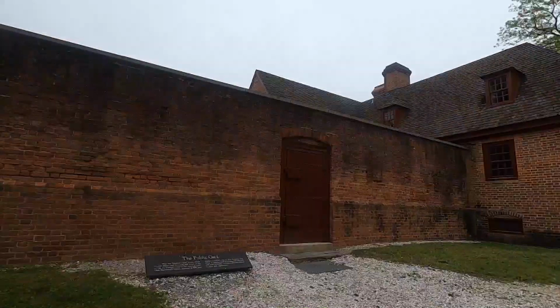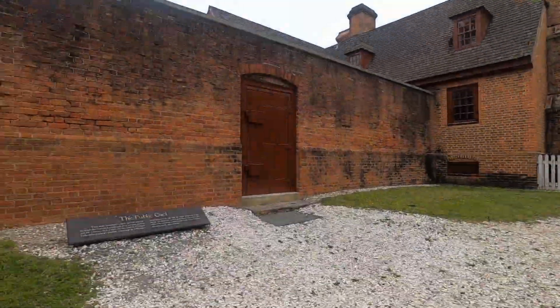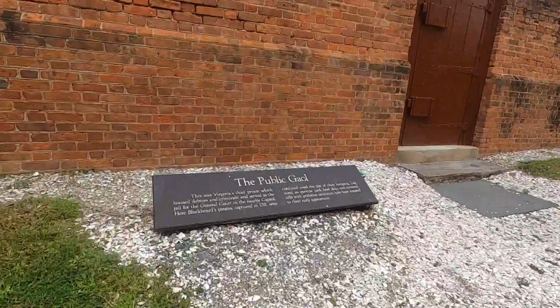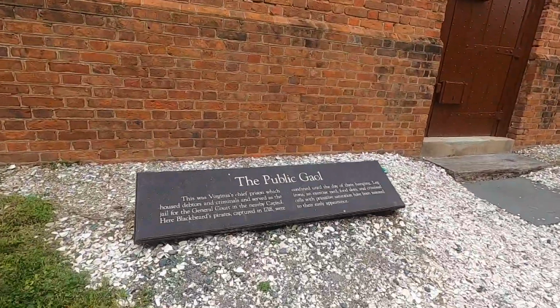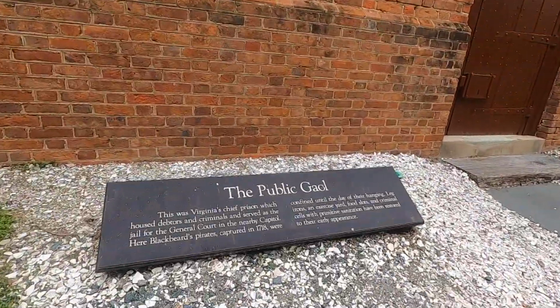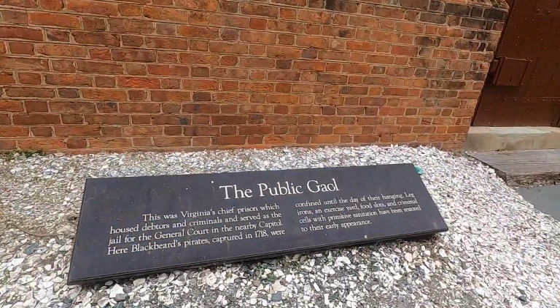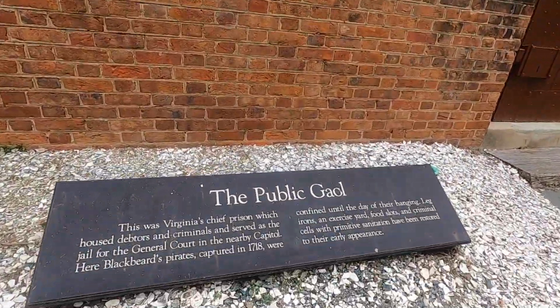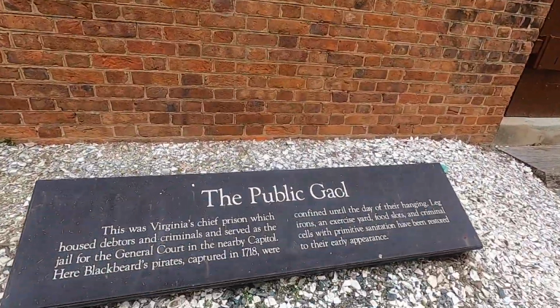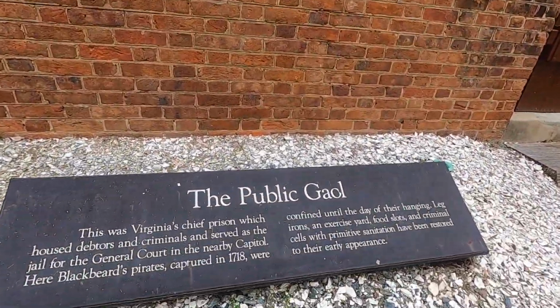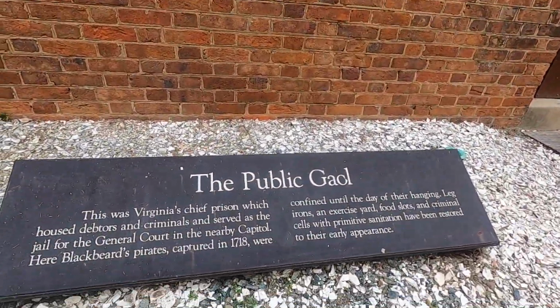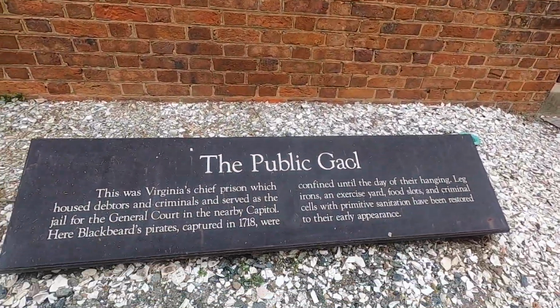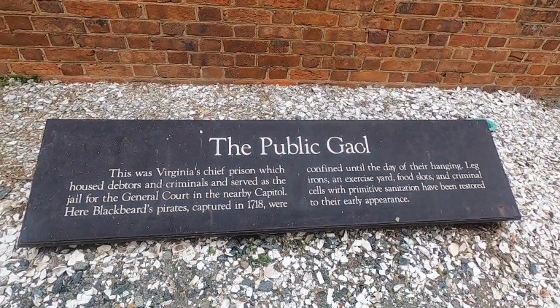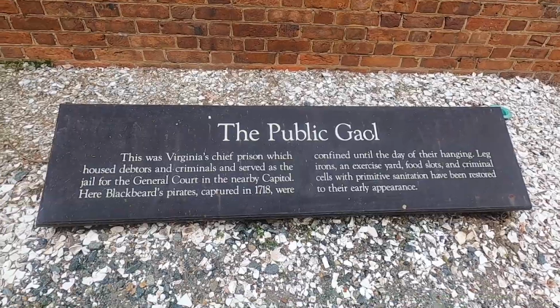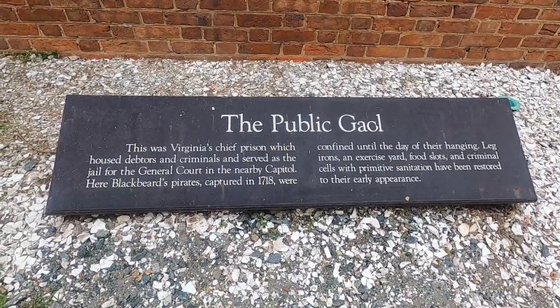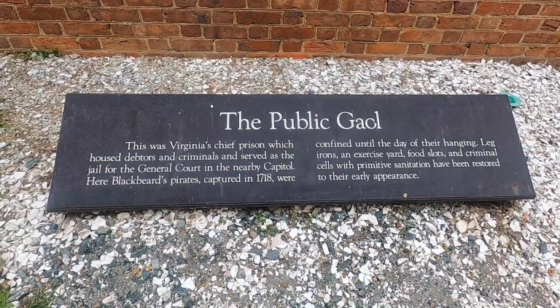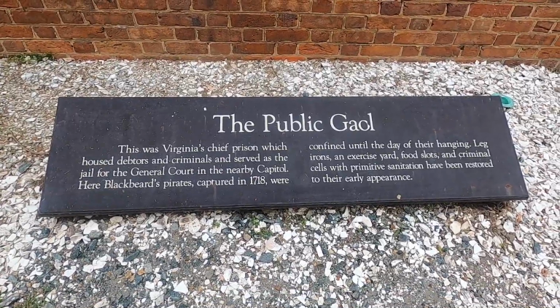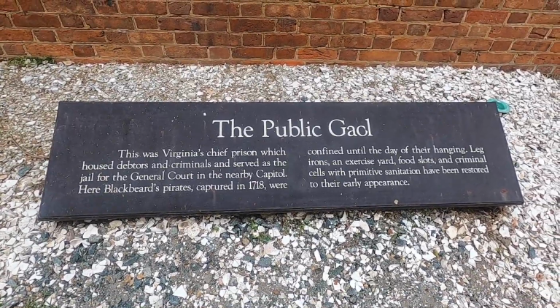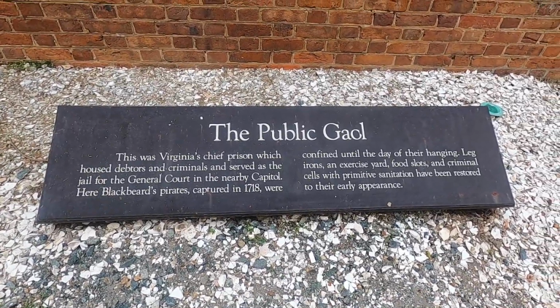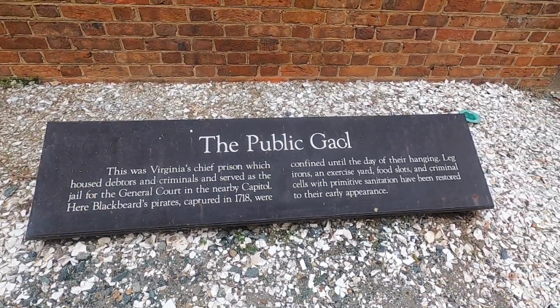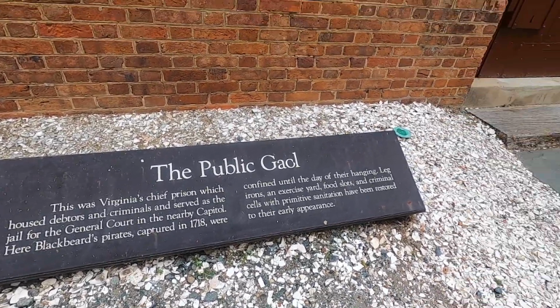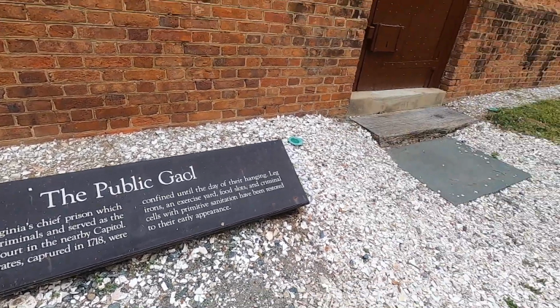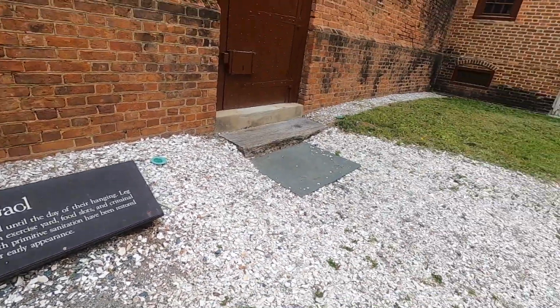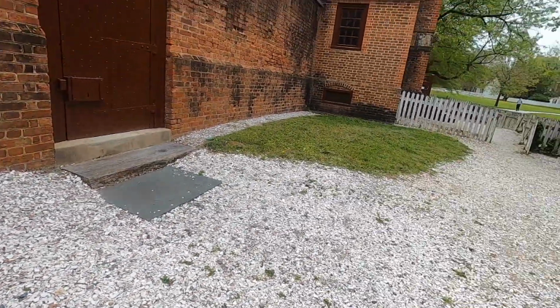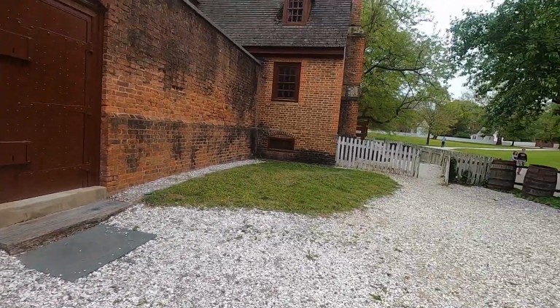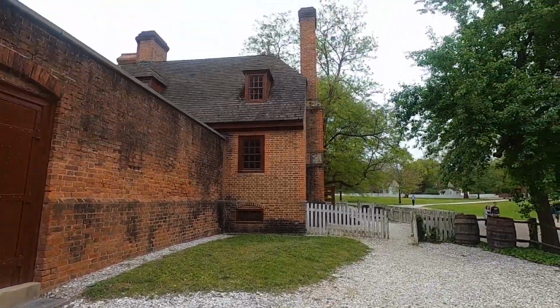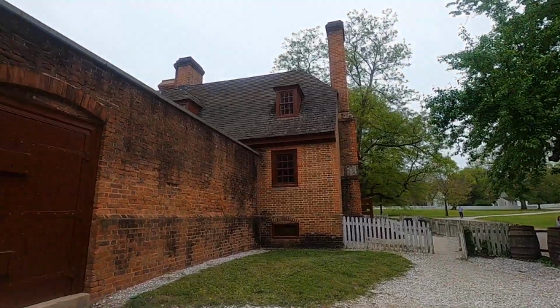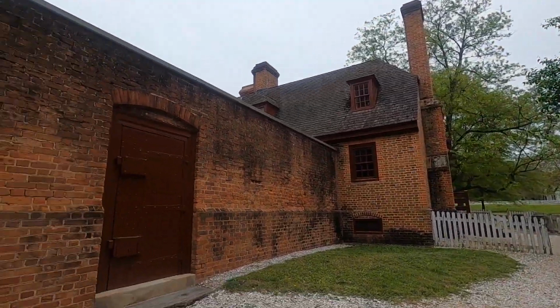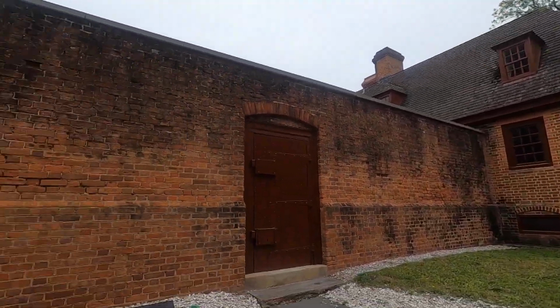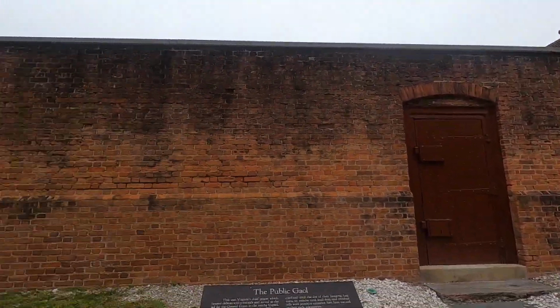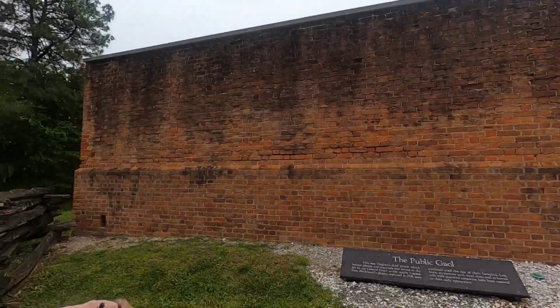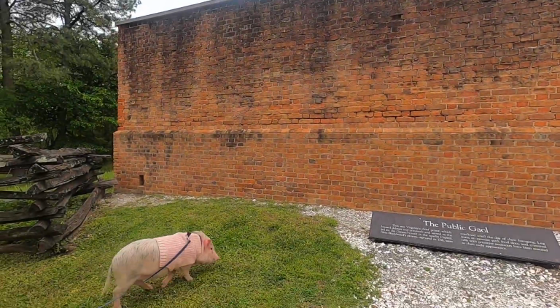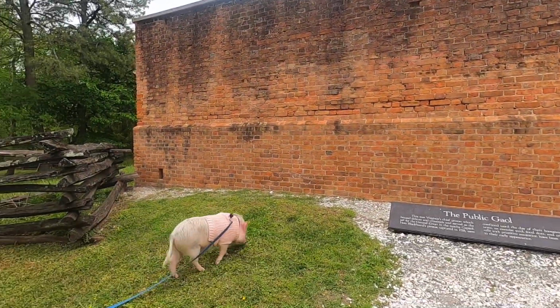The fourth thing you can do is visit the actual jail where Blackbeard's pirates were held in 1718. So cool — I love pirates.